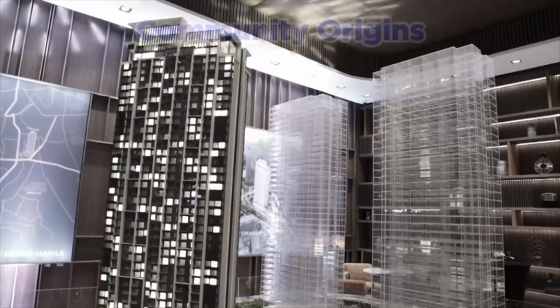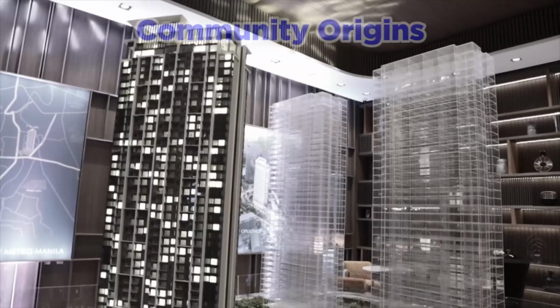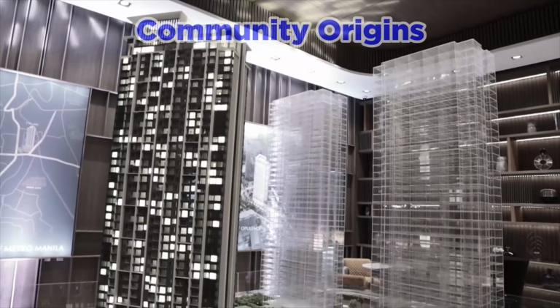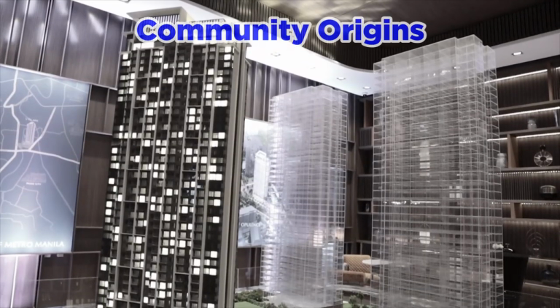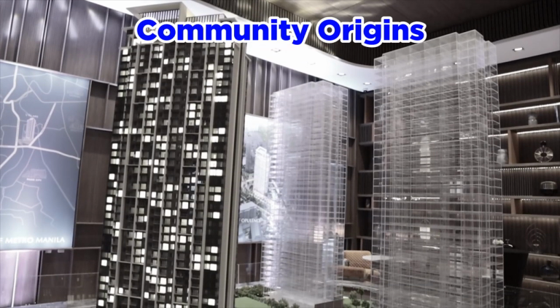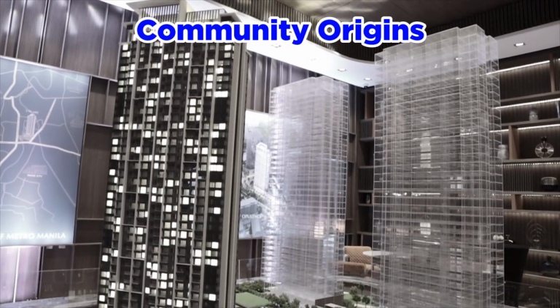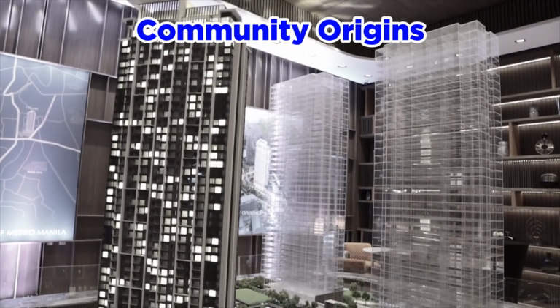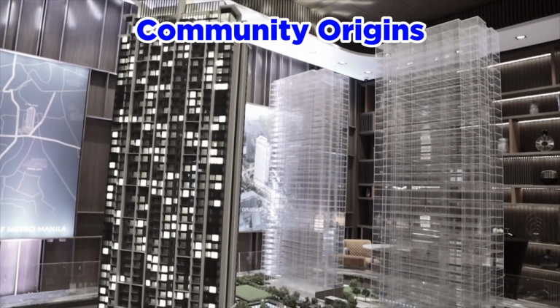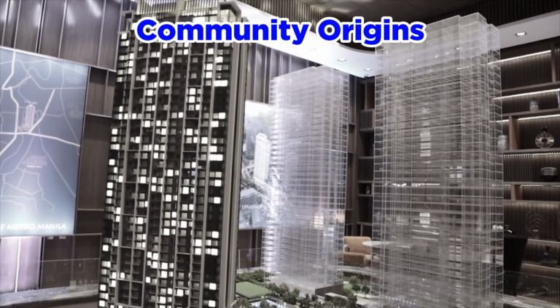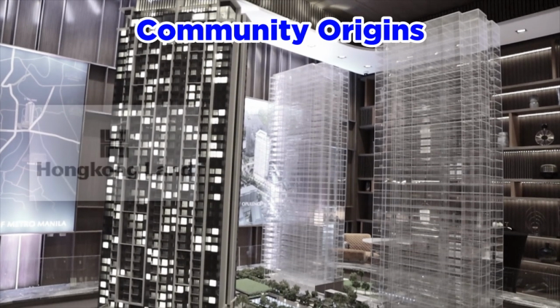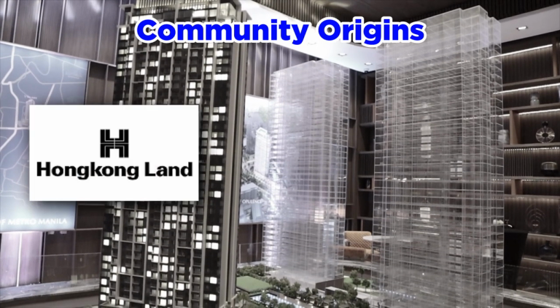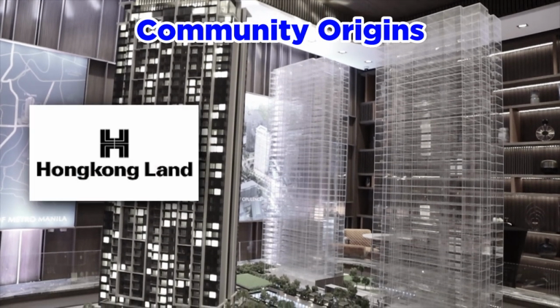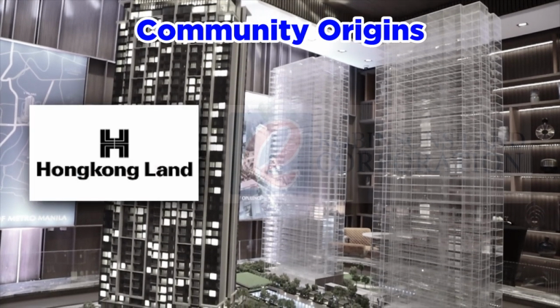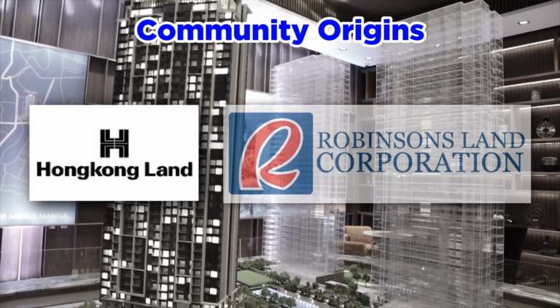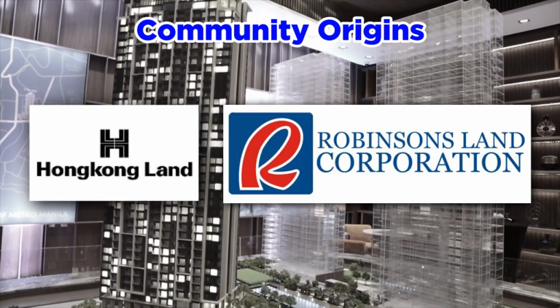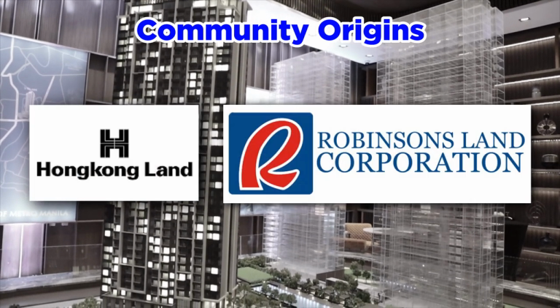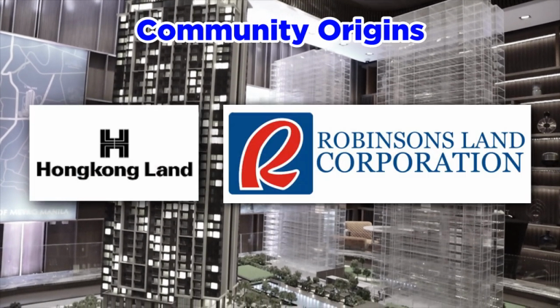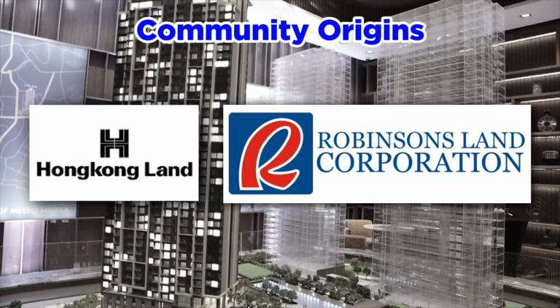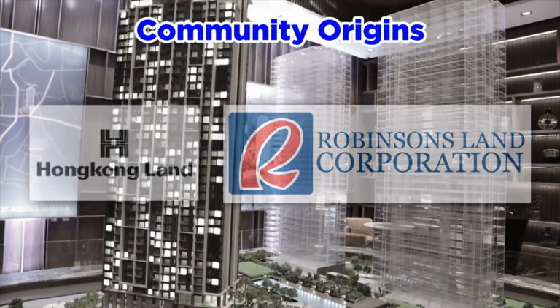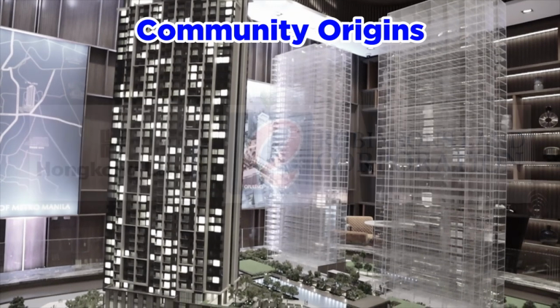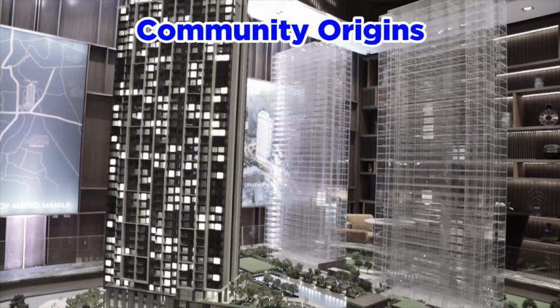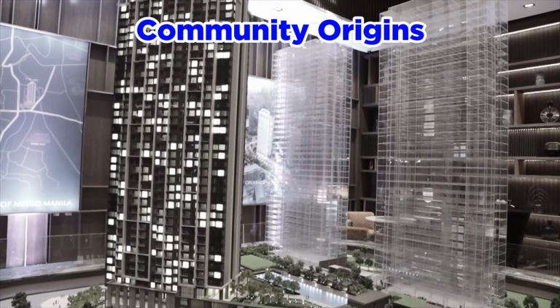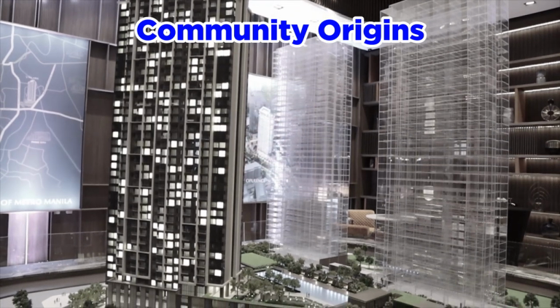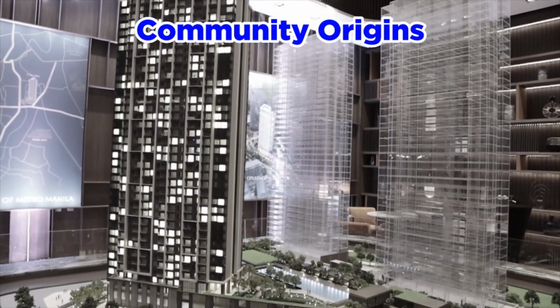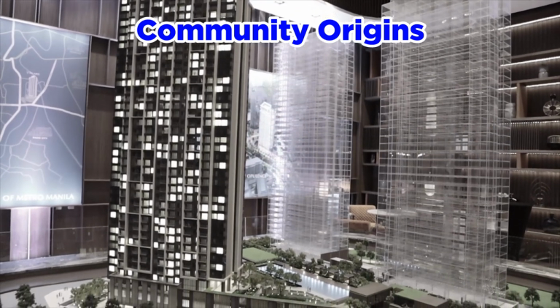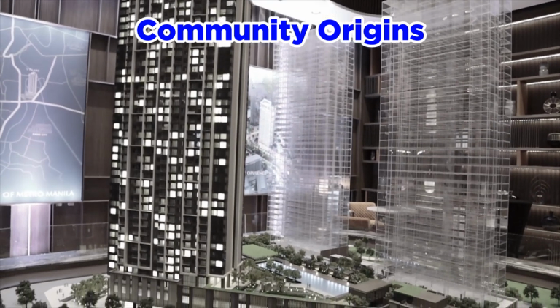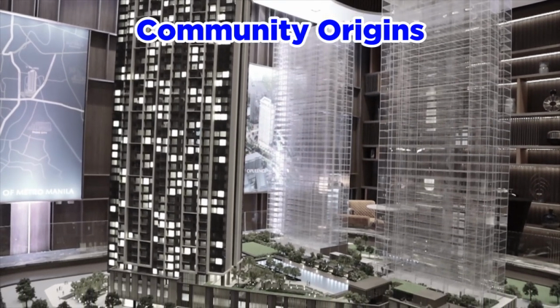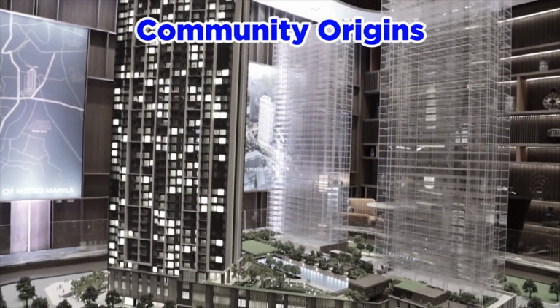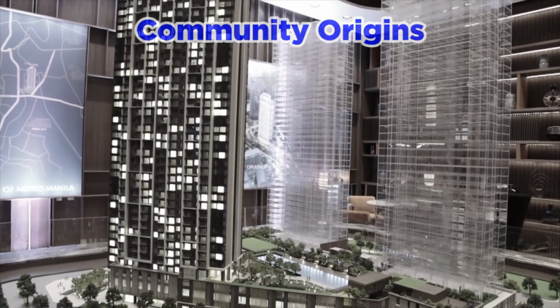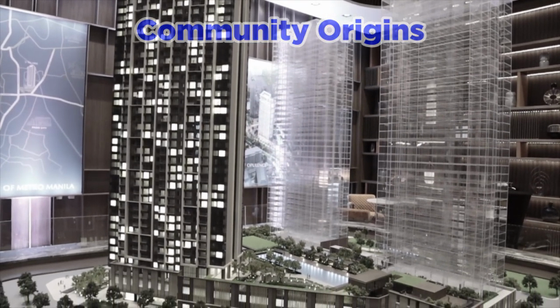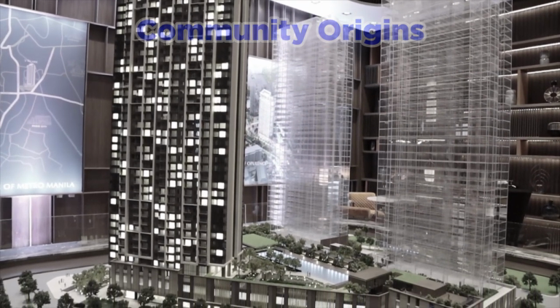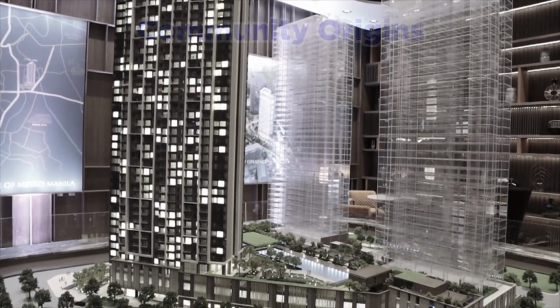This project is a collaboration between Hong Kong Land and Robinson's Land. It's a joint venture. So this joint venture is named RHK — Robinson's Hong Kong Land.